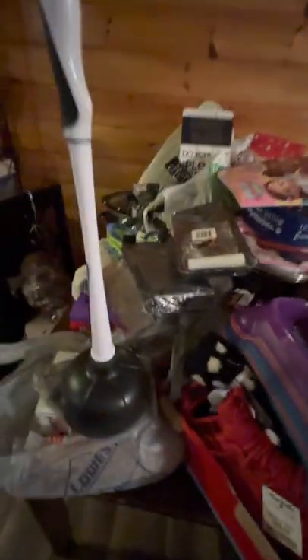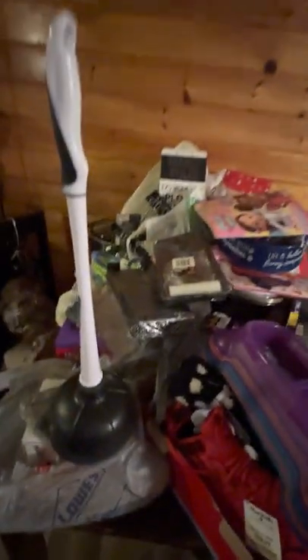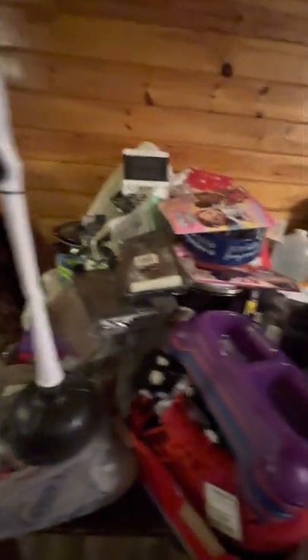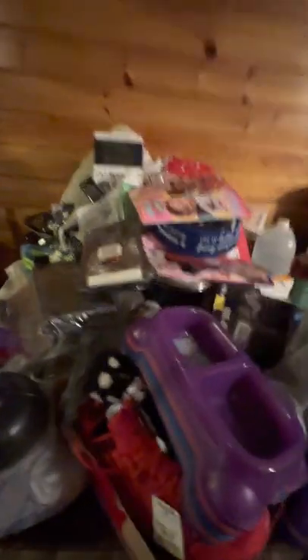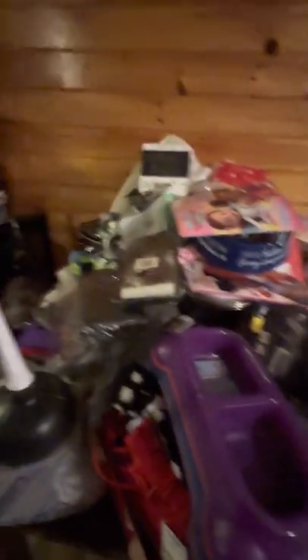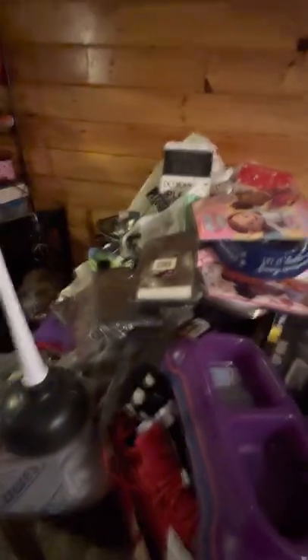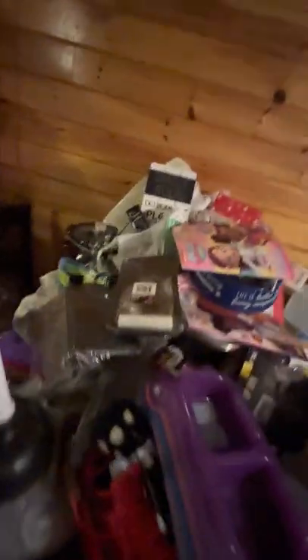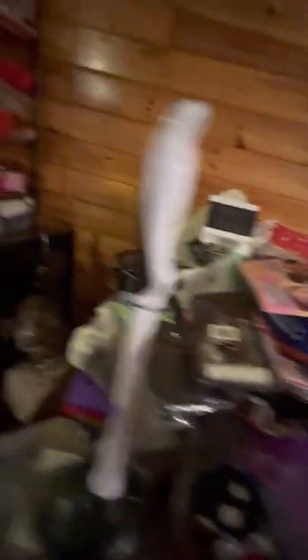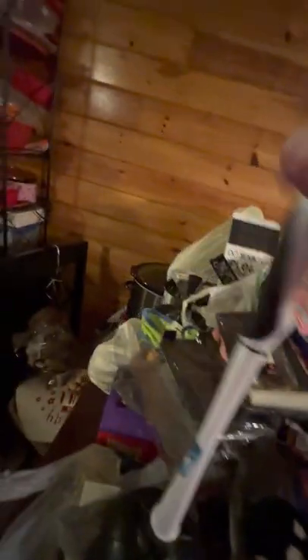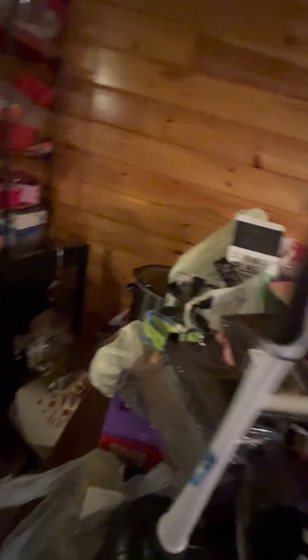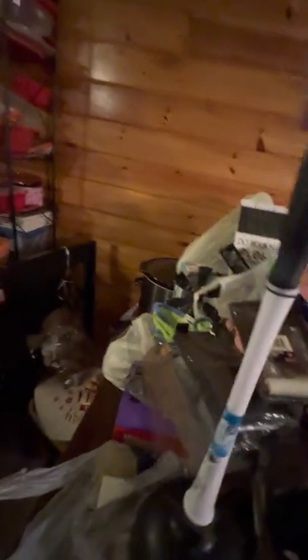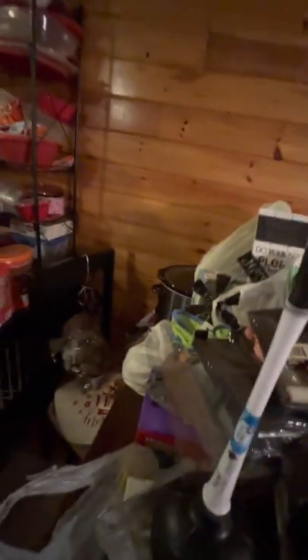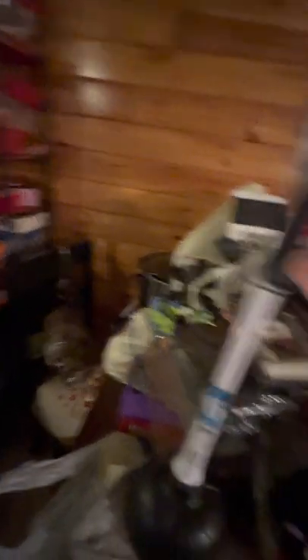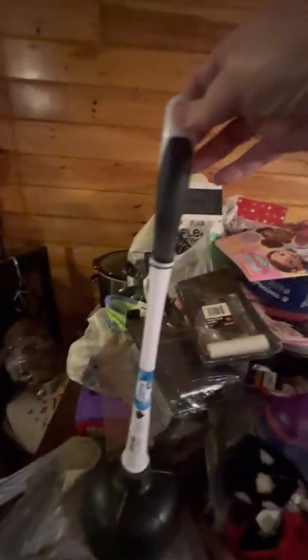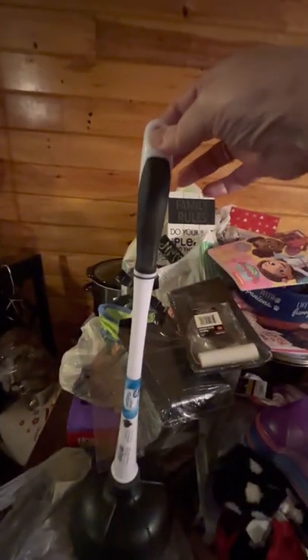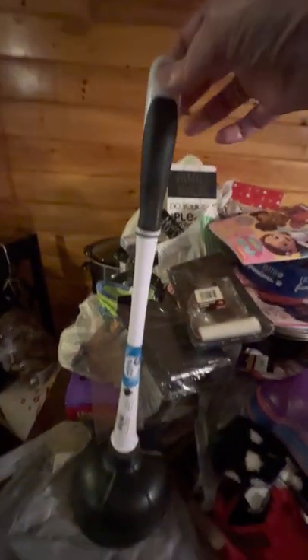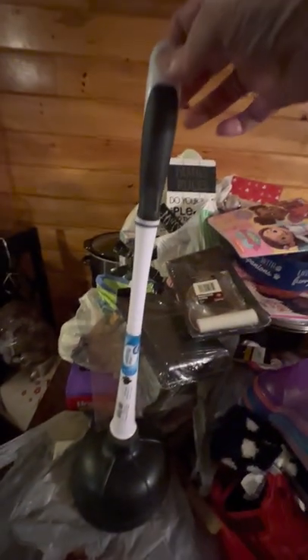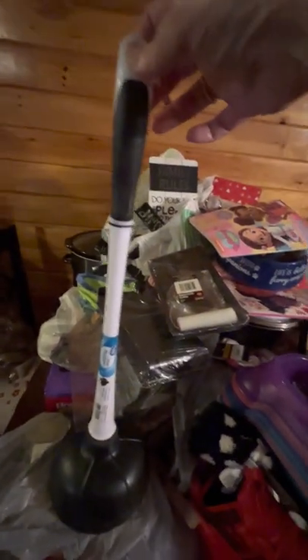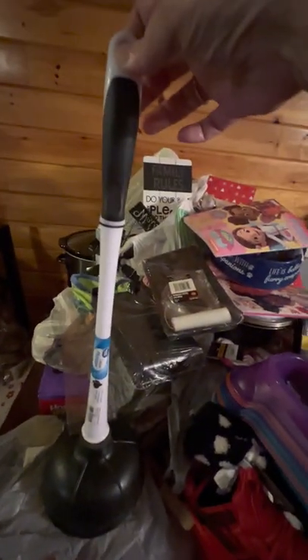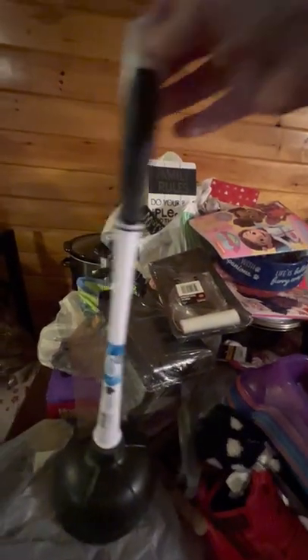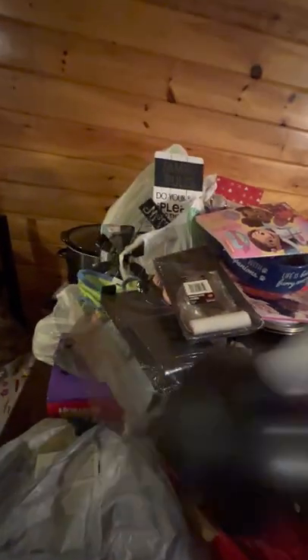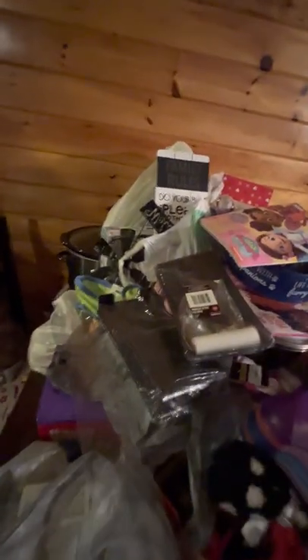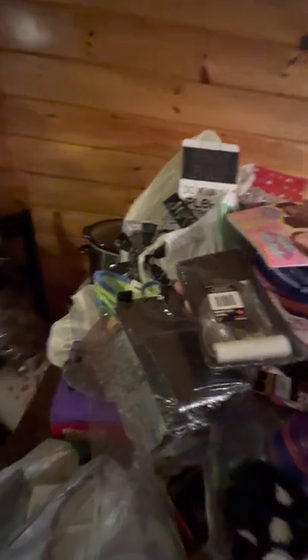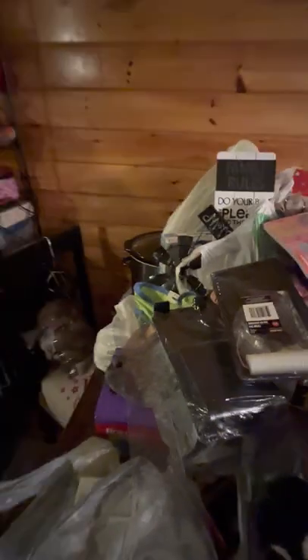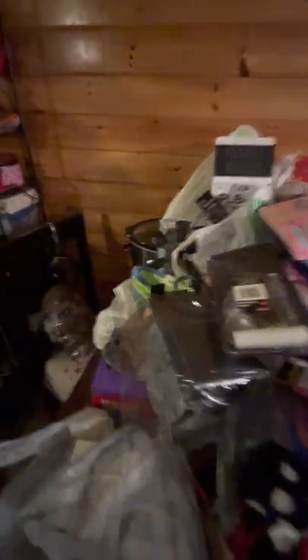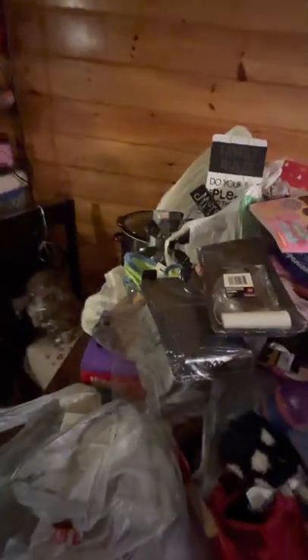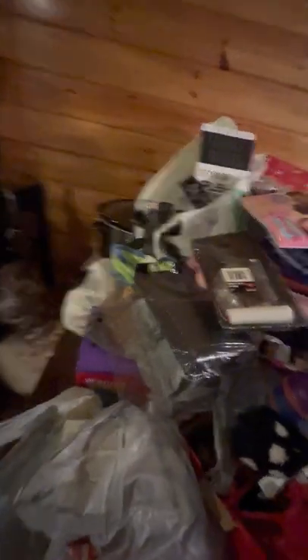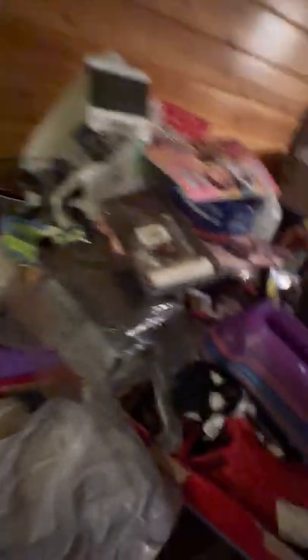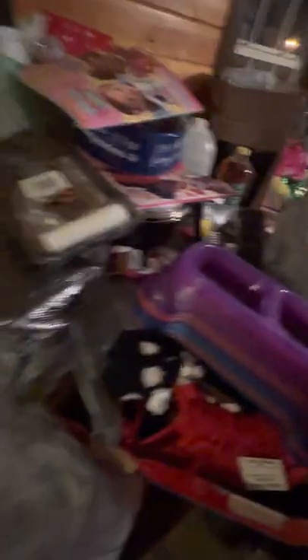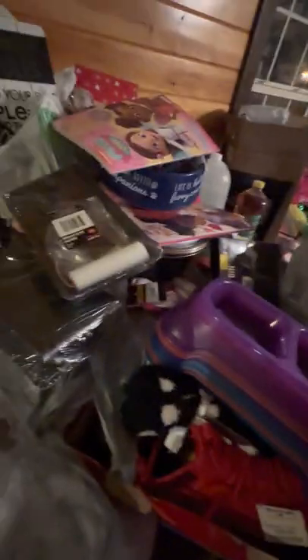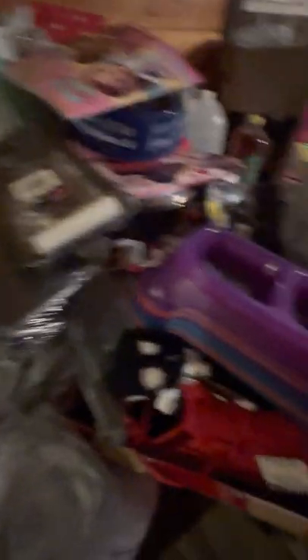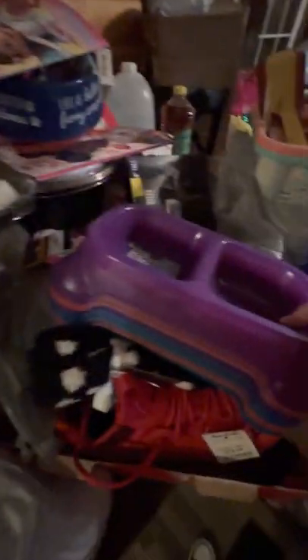You know what? It's stuff kids left on the table and never put away. Had to get a plunger. The dog's got tape running. There you go.